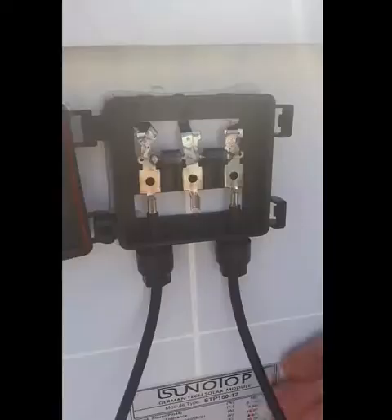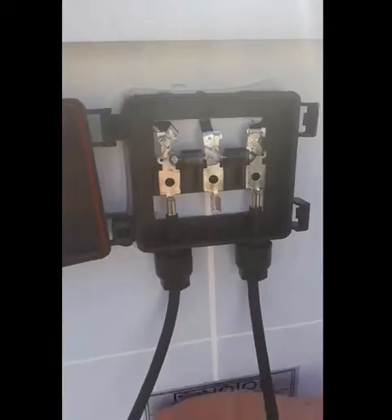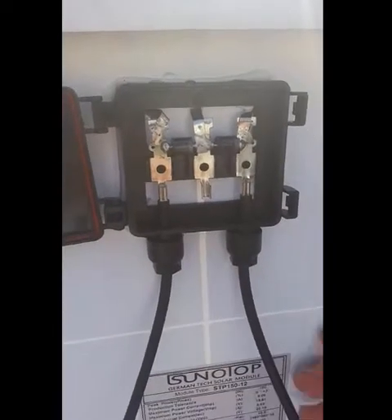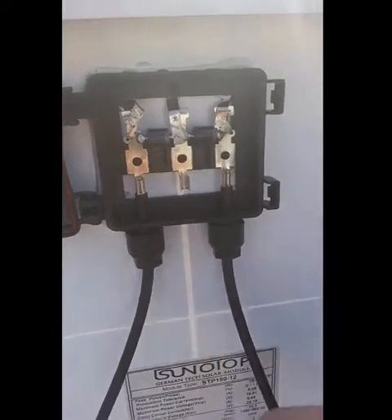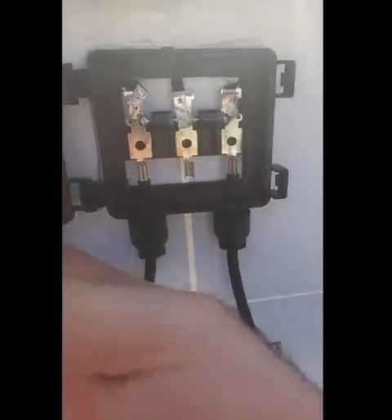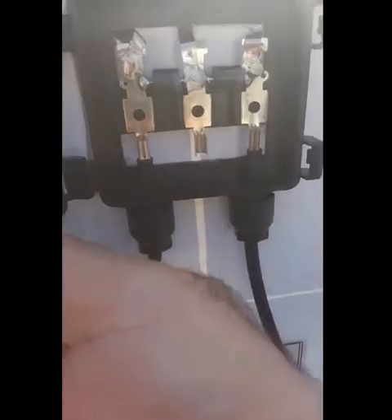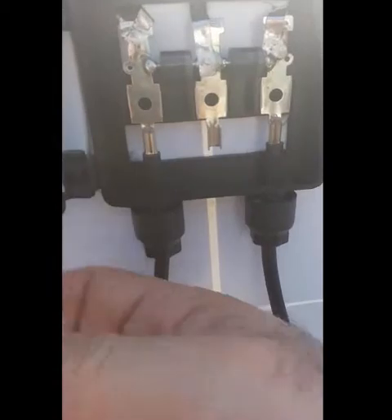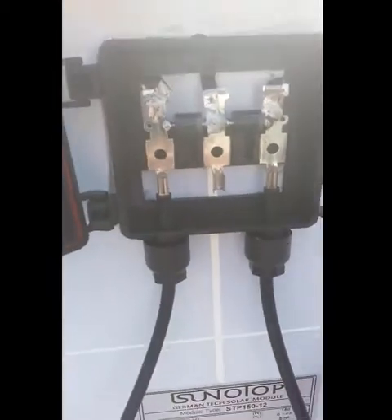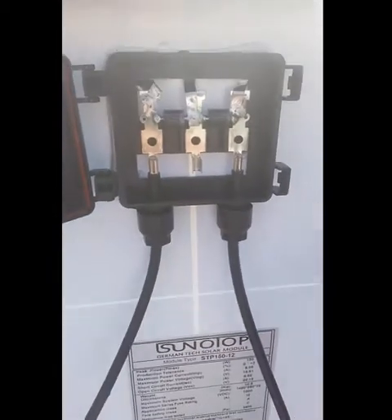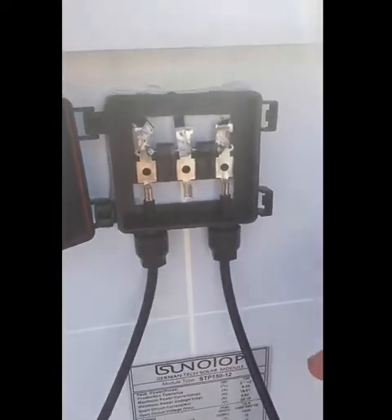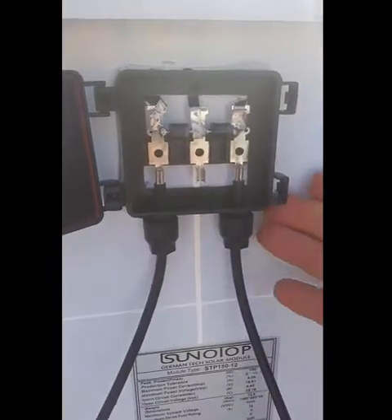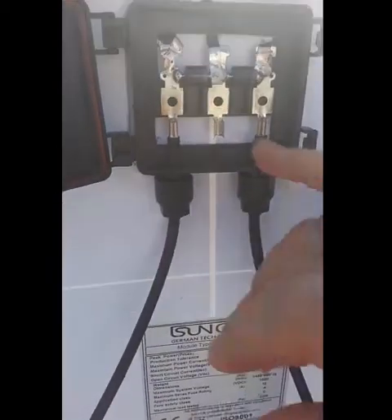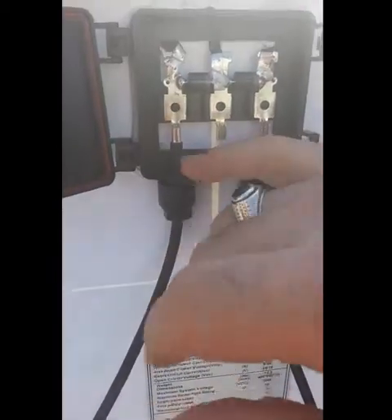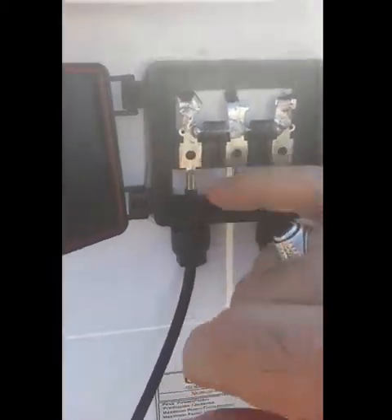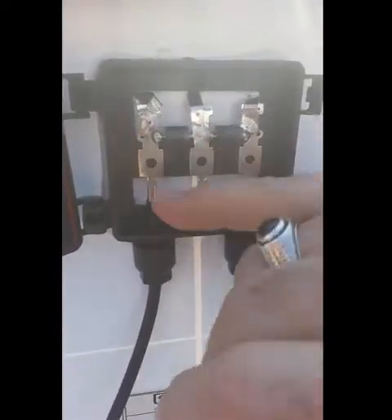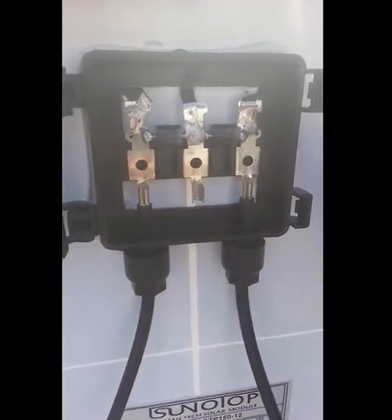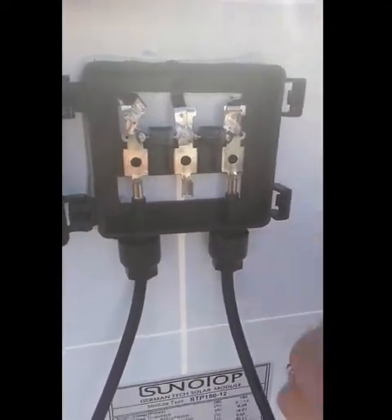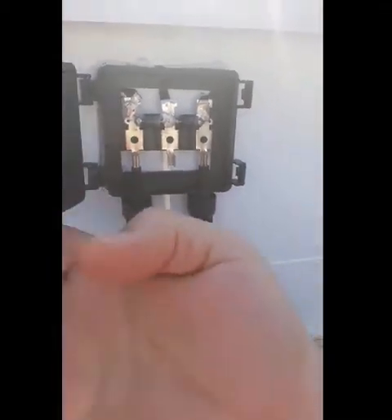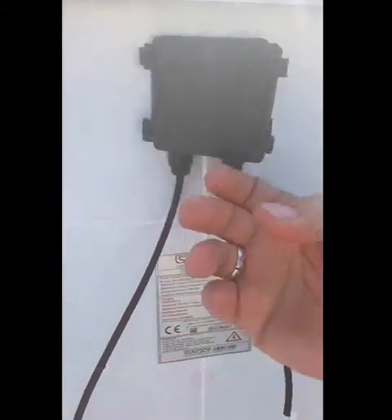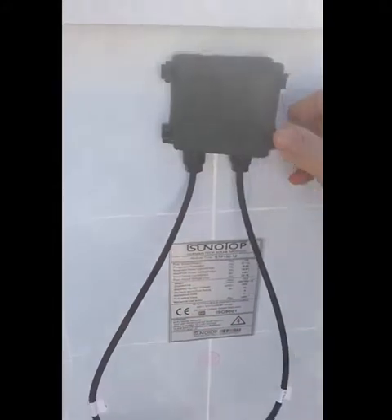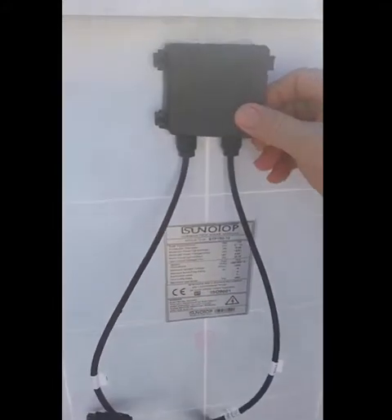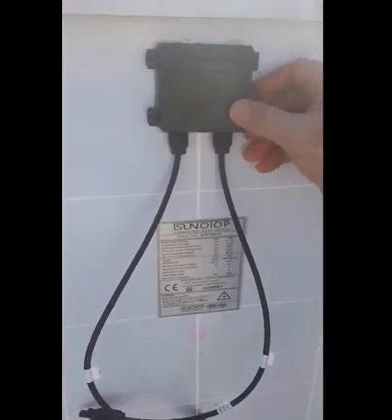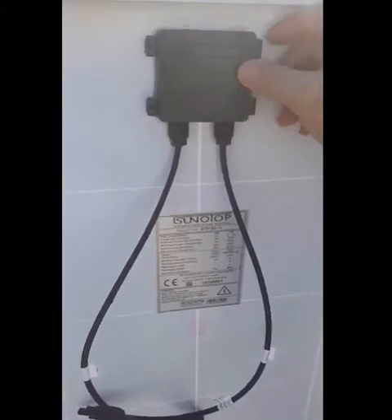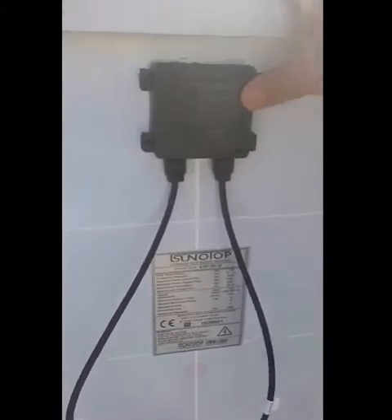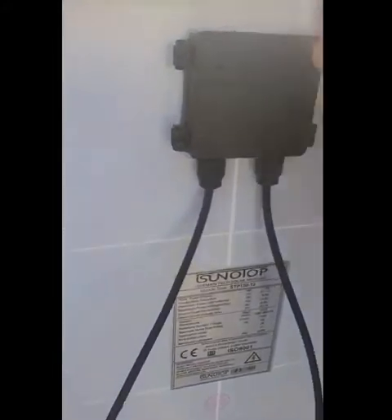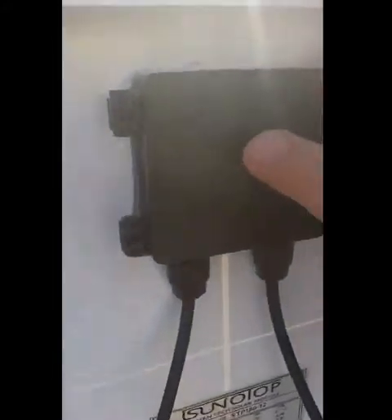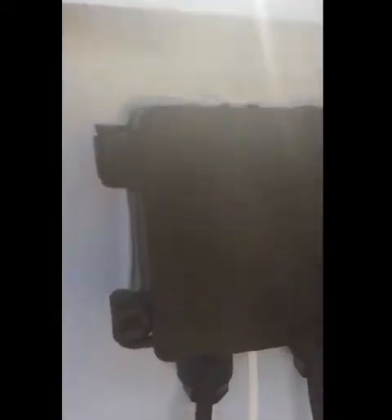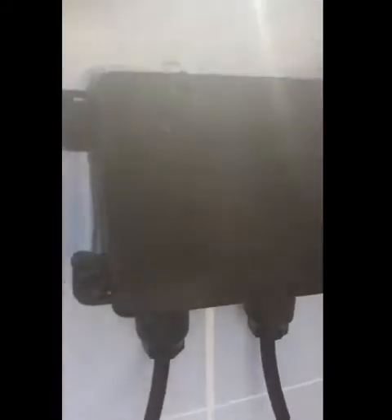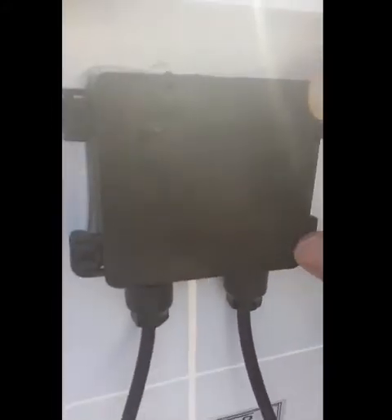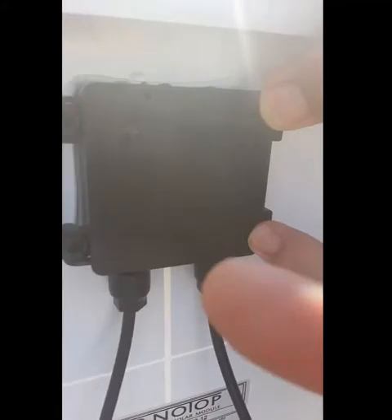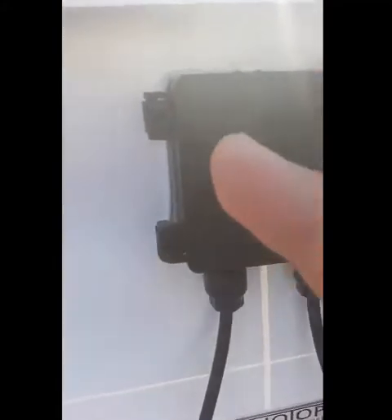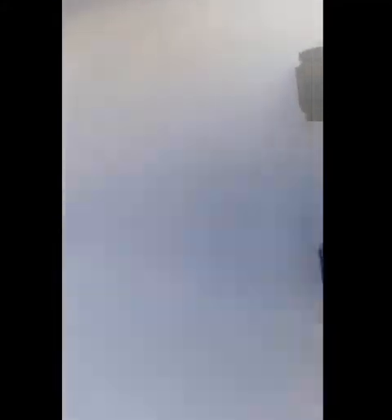It is dry even though there is water here. As well as the other panel, it is still dry from inside even though we applied water on it for two hours. You can see the water — even on the box there is water here.